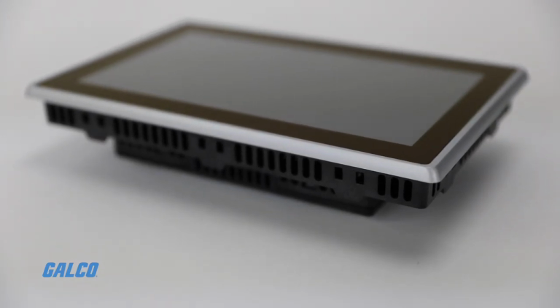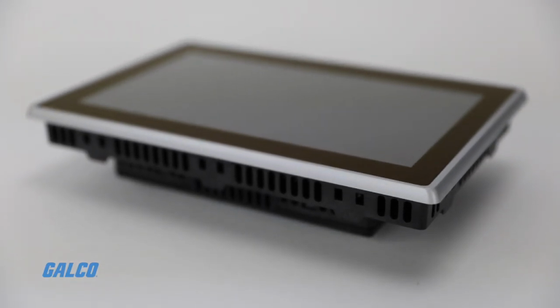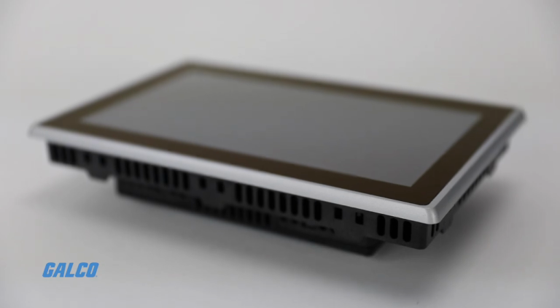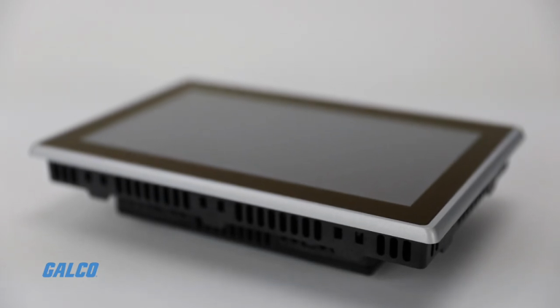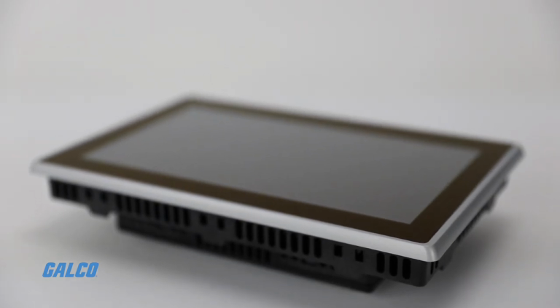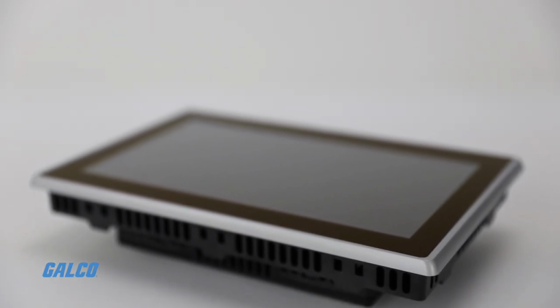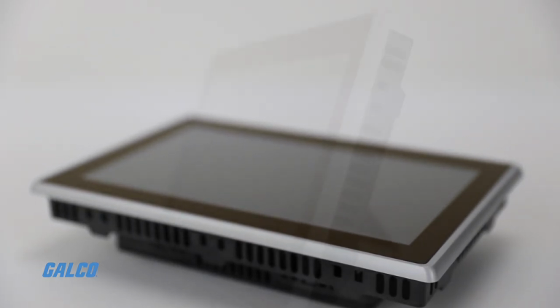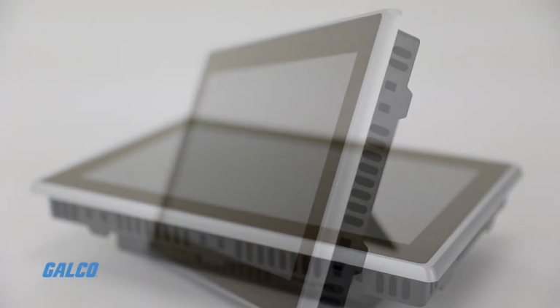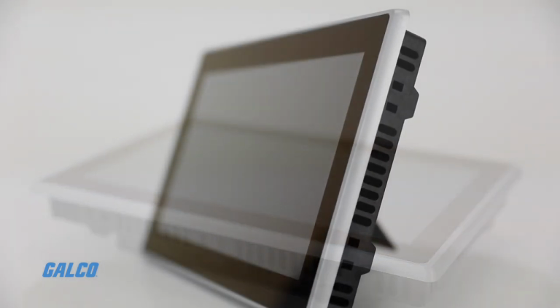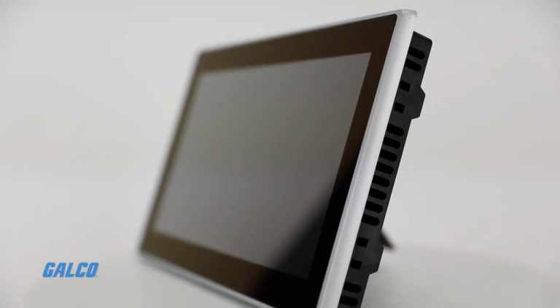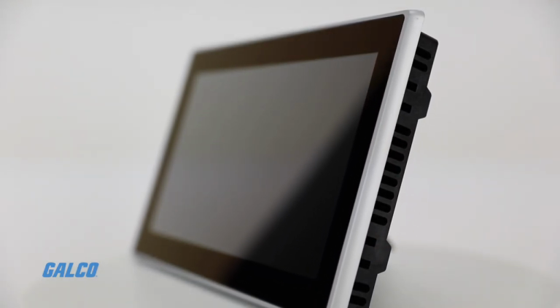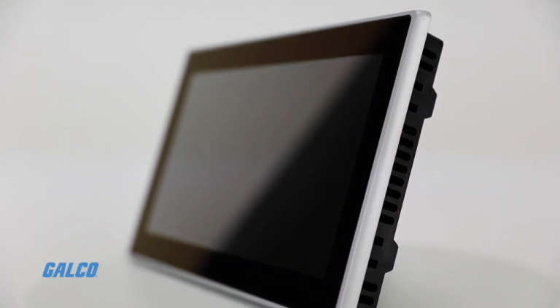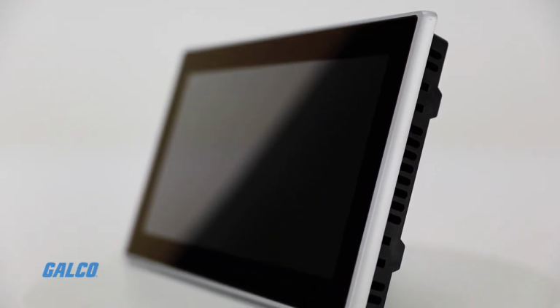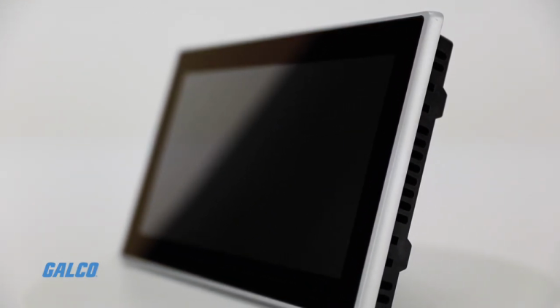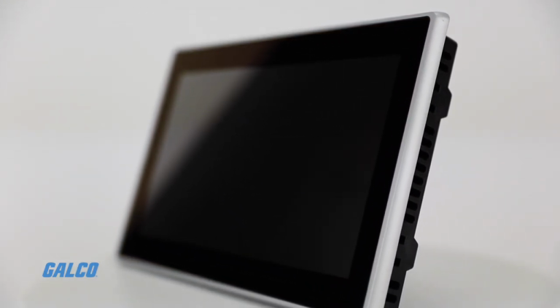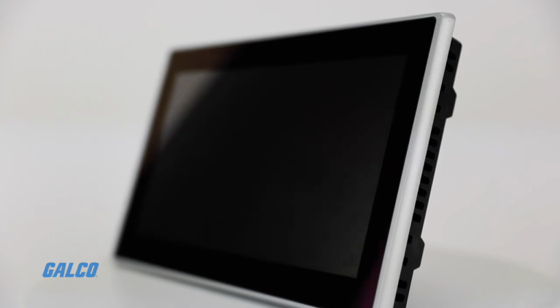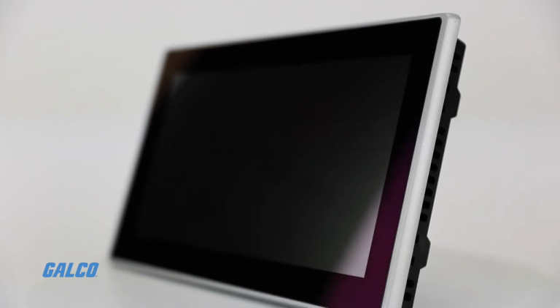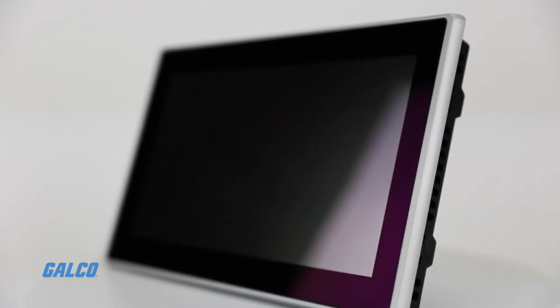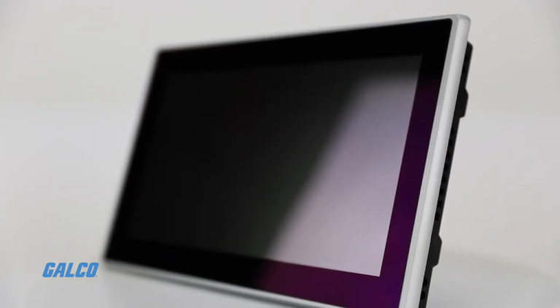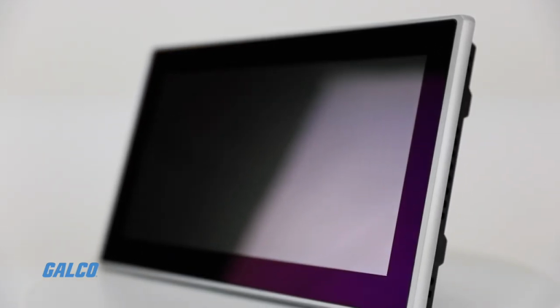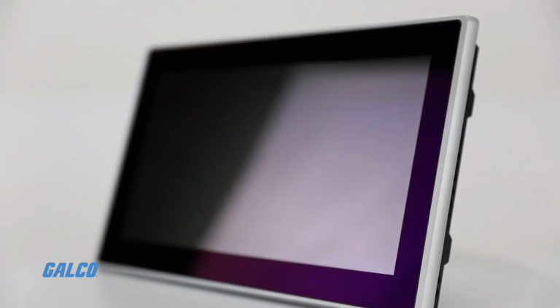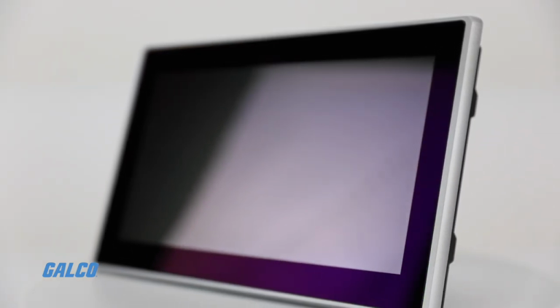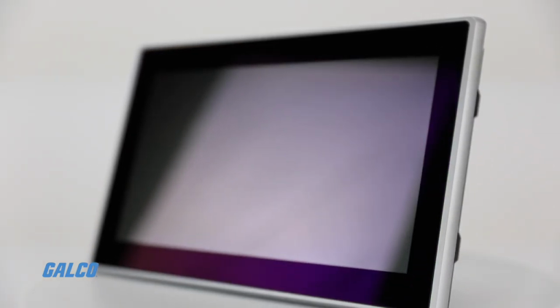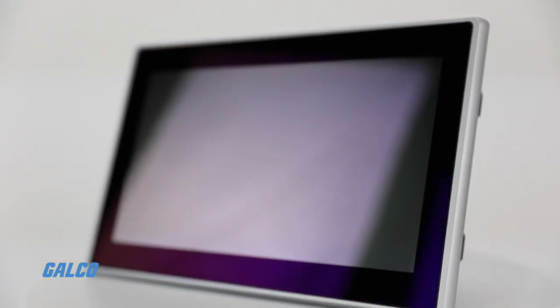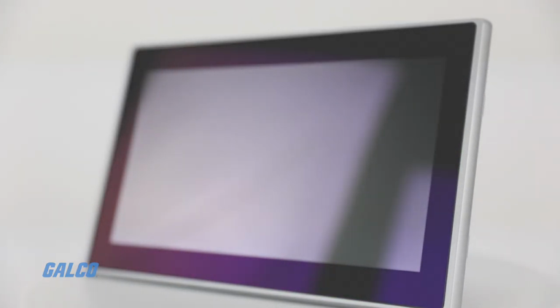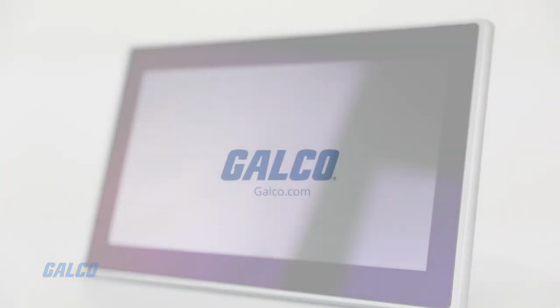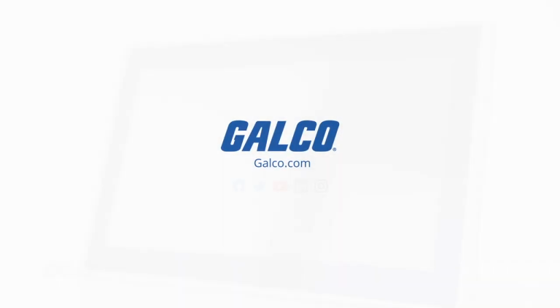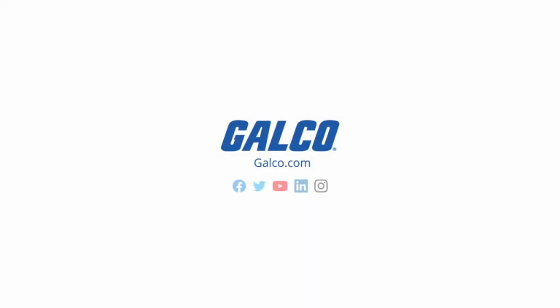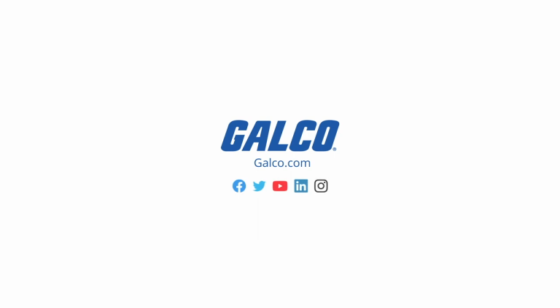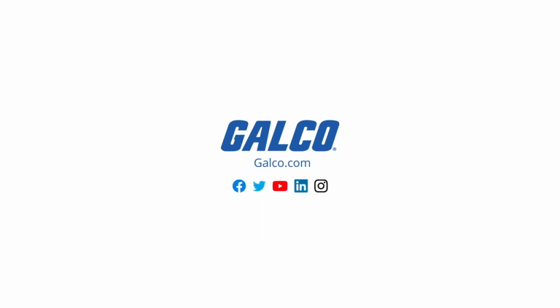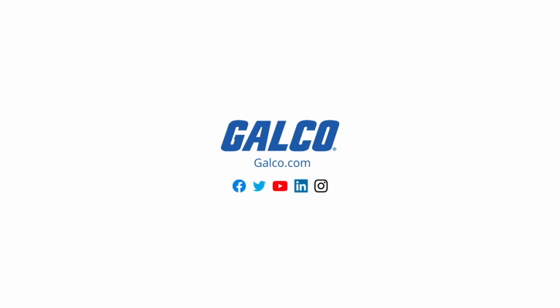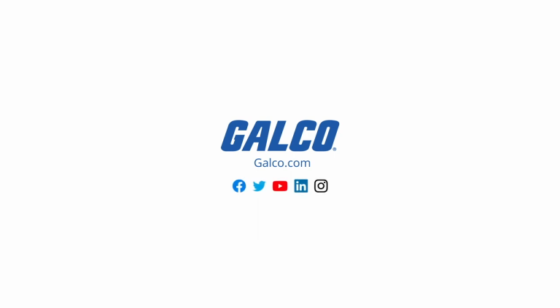Choose from 7, 10, or 15-inch displays with heavy-duty, anti-reflective glass that can stand up in tough industrial environments. Visit galco.com to learn more.